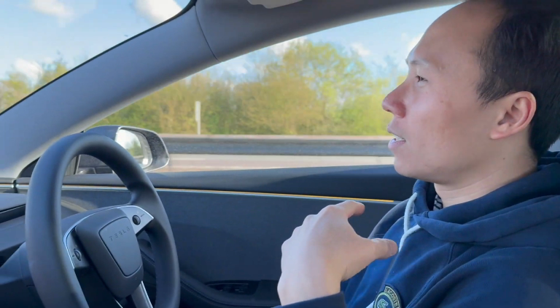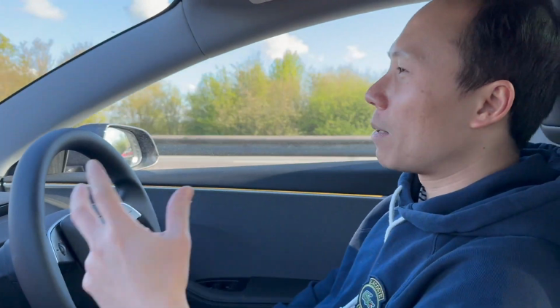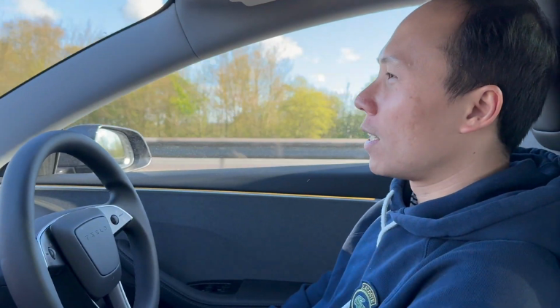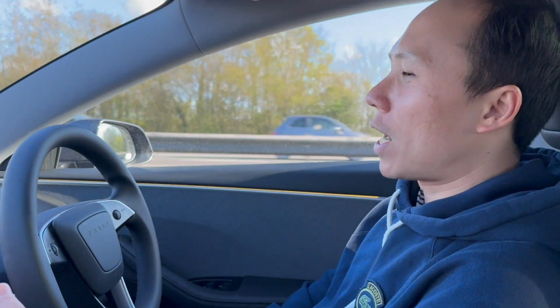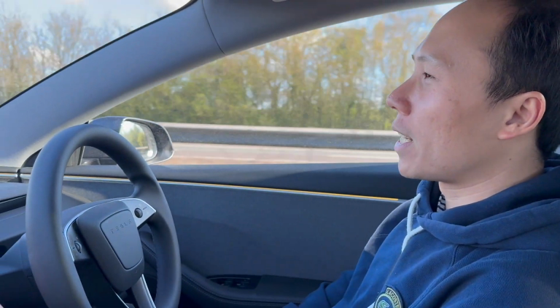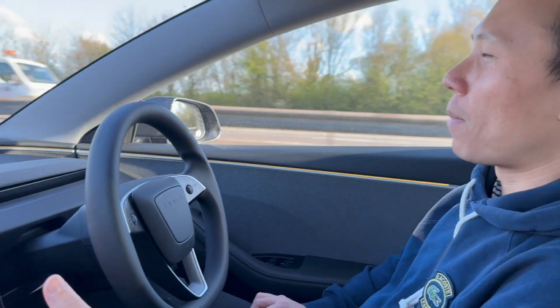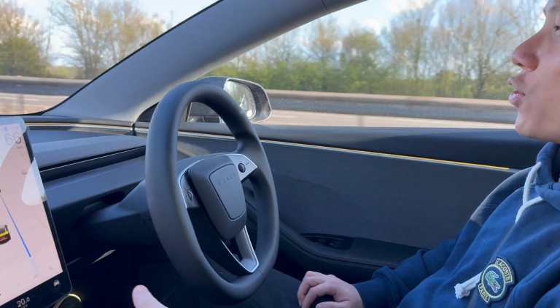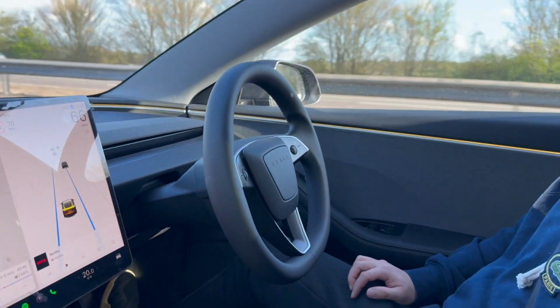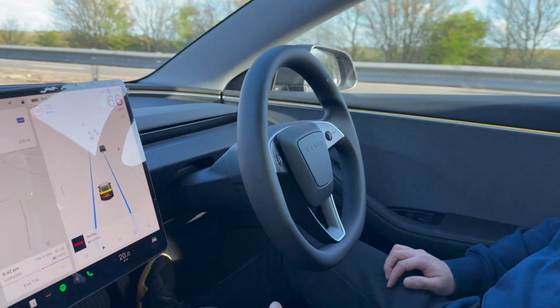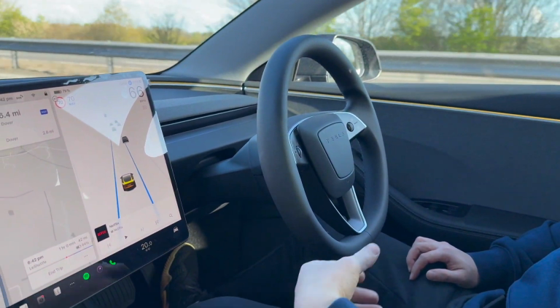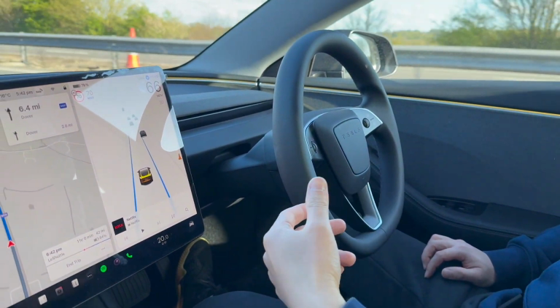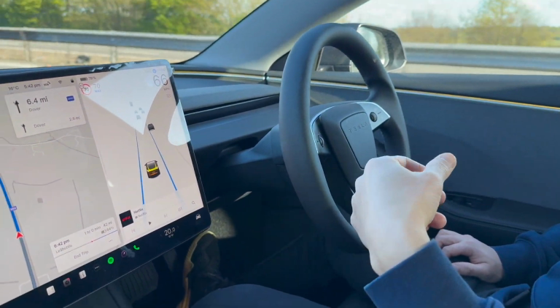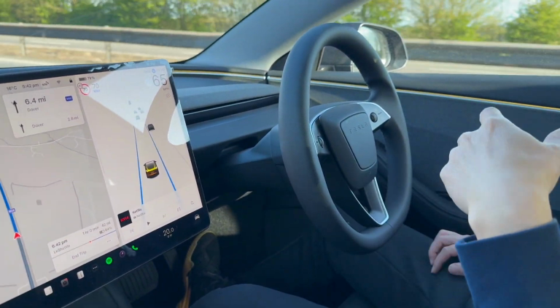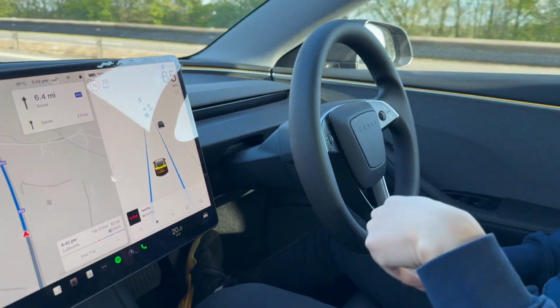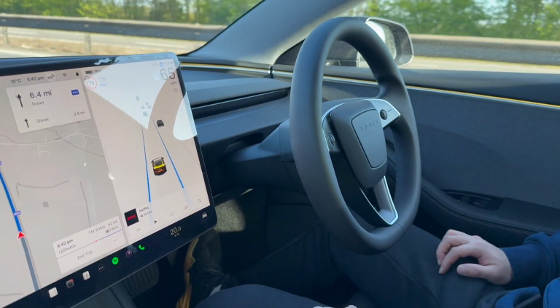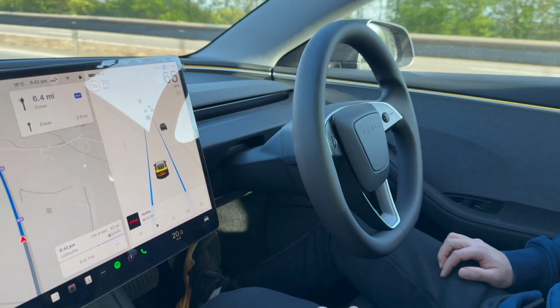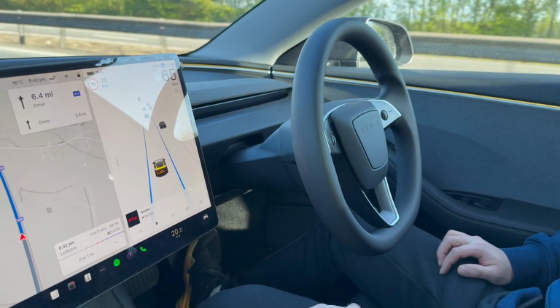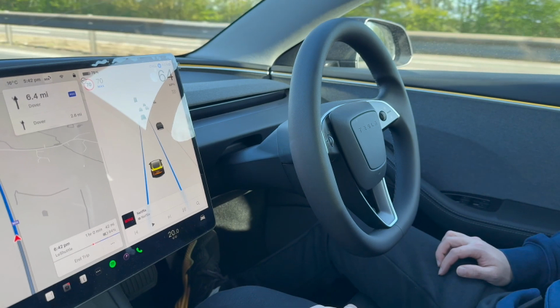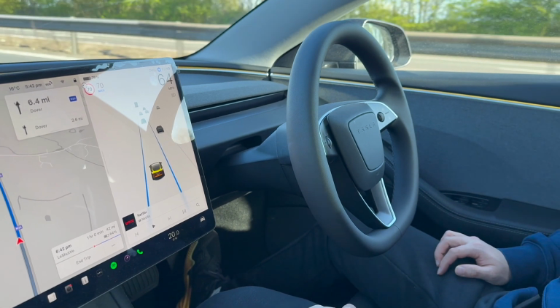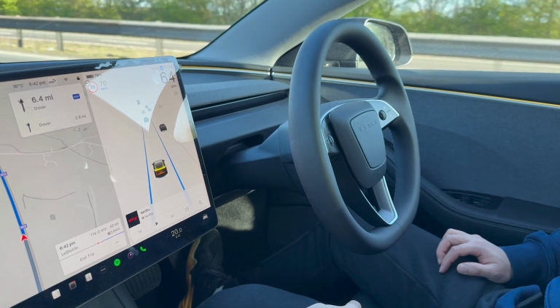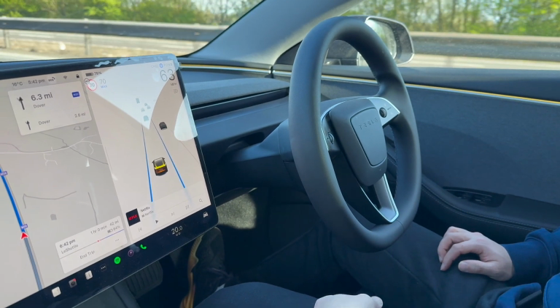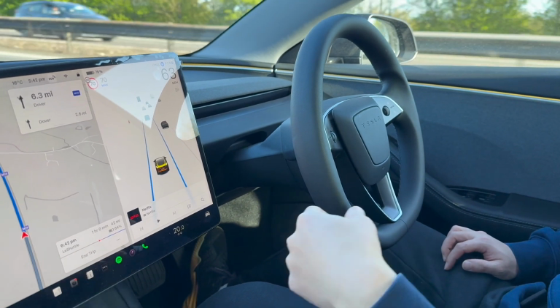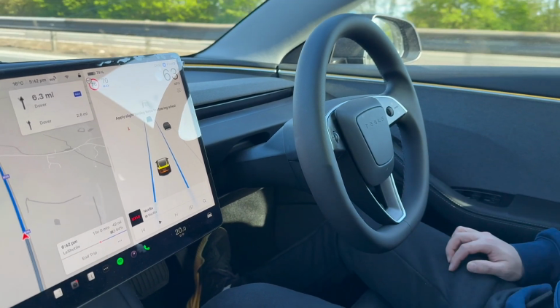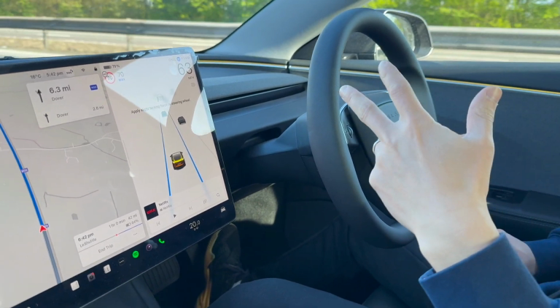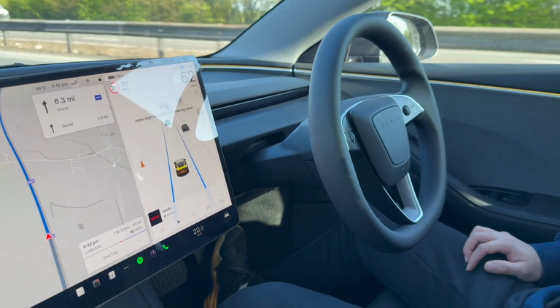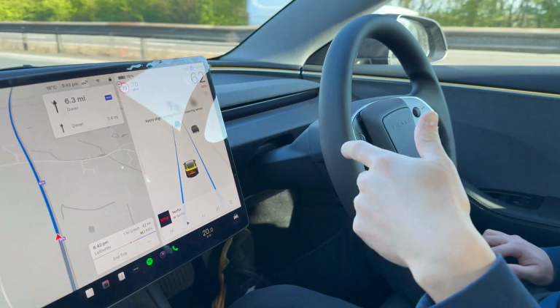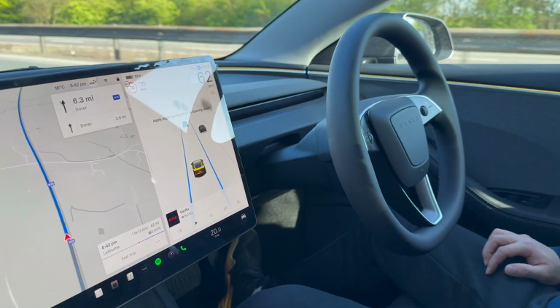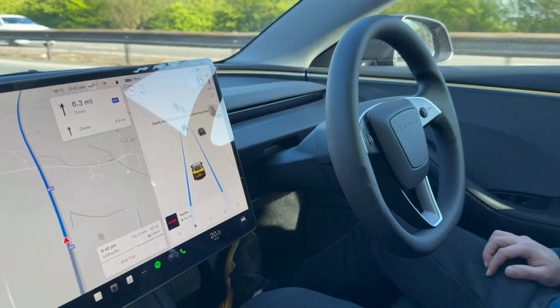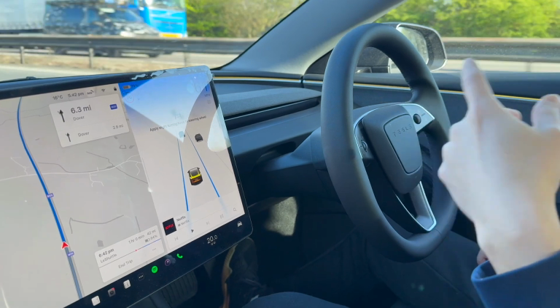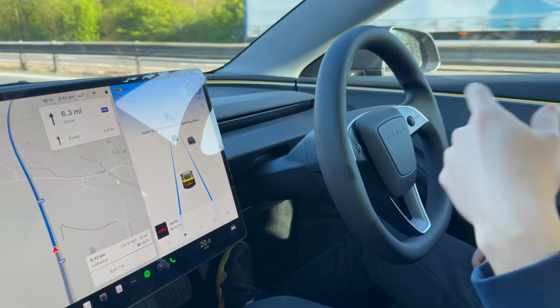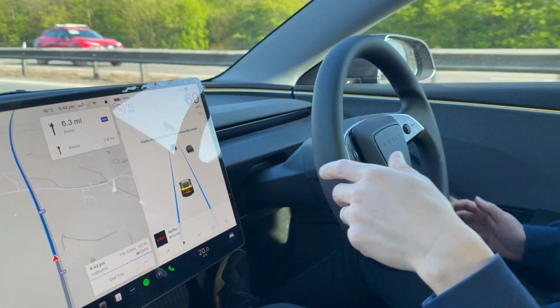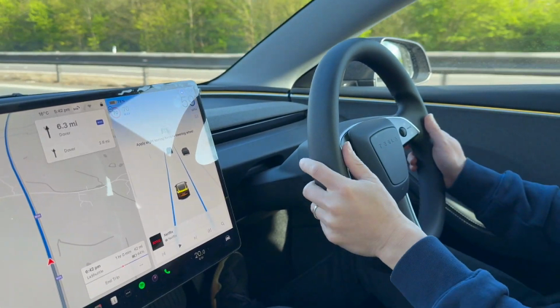In a couple of seconds, it will ask me again to apply the steering. But basically, it can help you a little bit when you are on the motorway — able to speed up, release, and slow down and speed up according to the traffic.